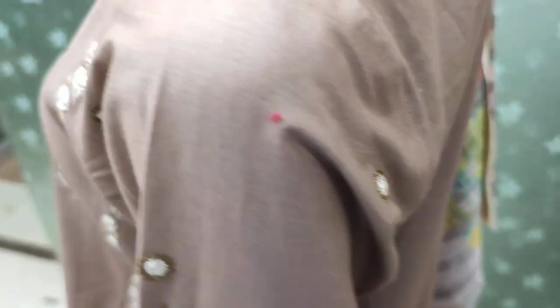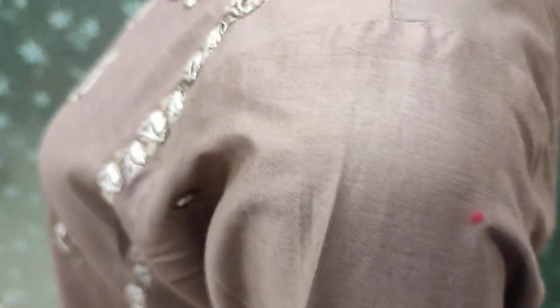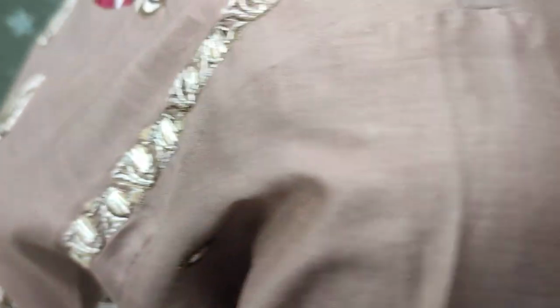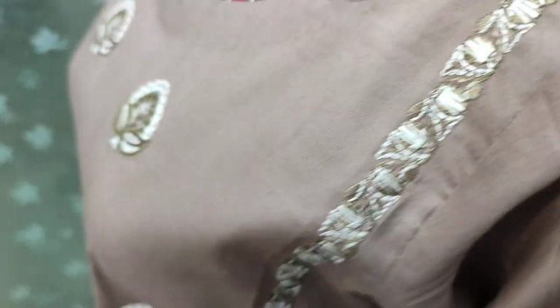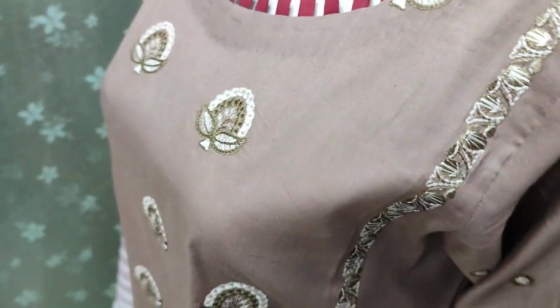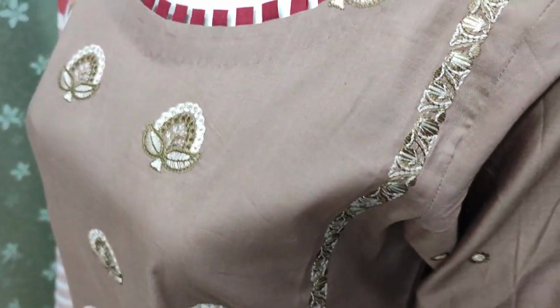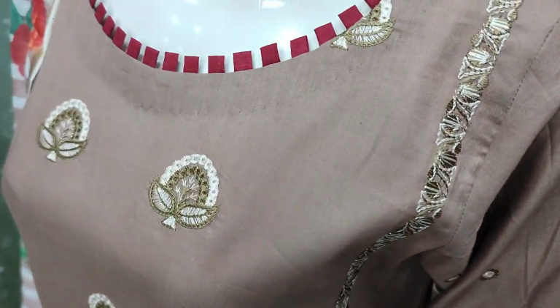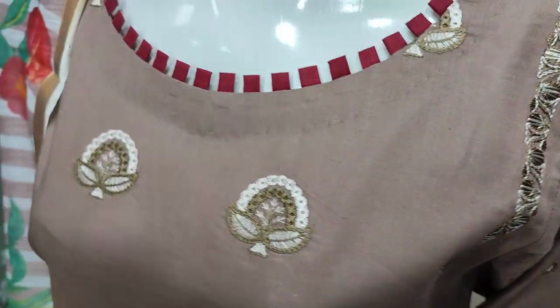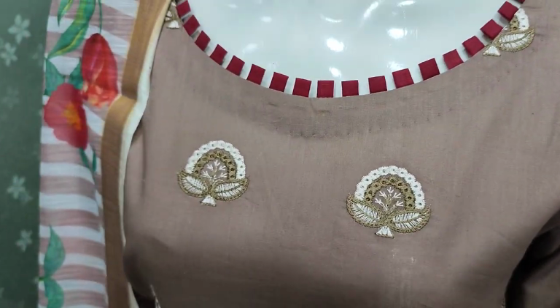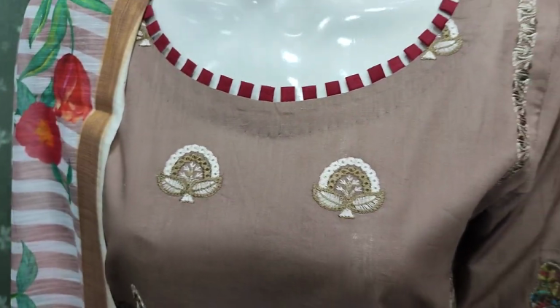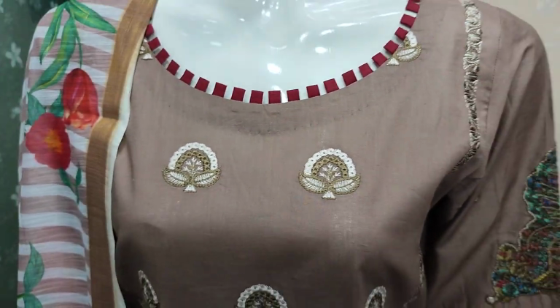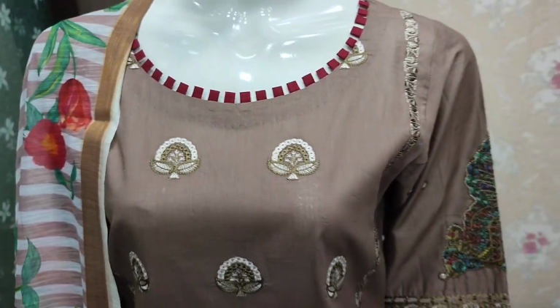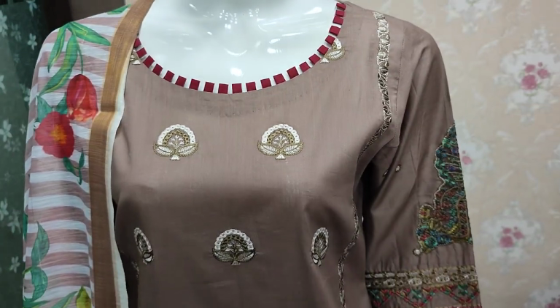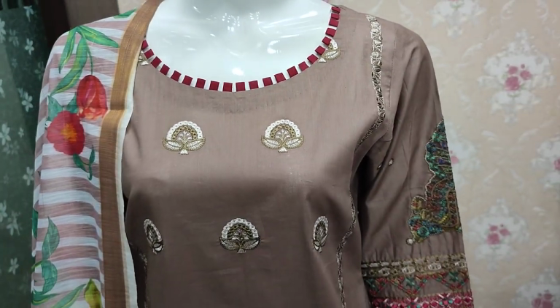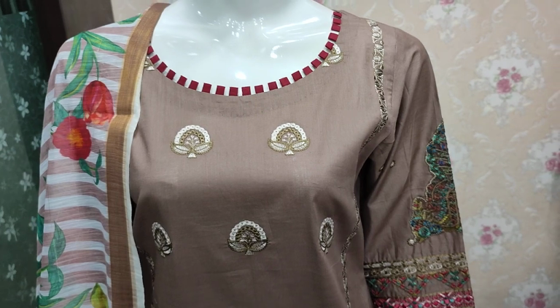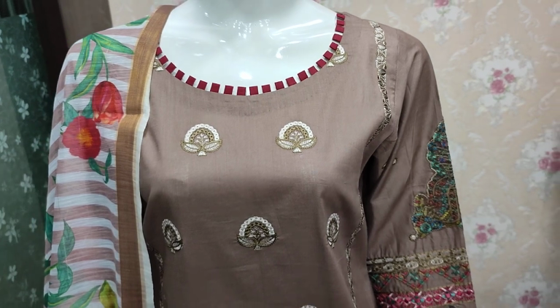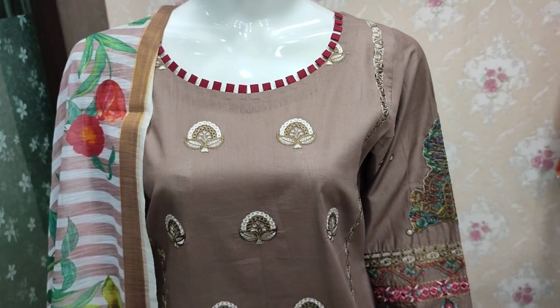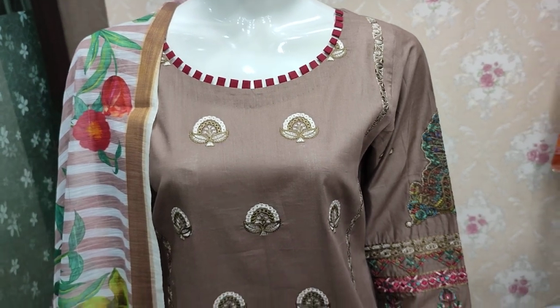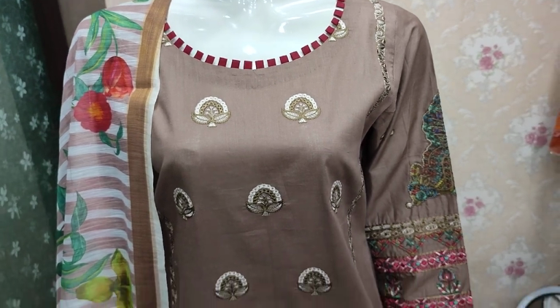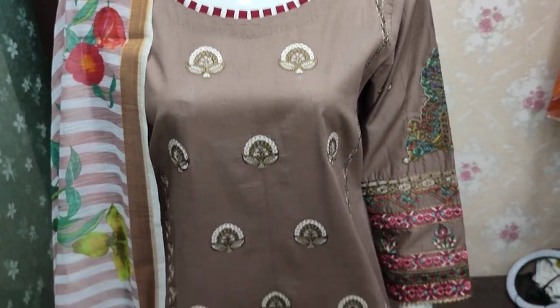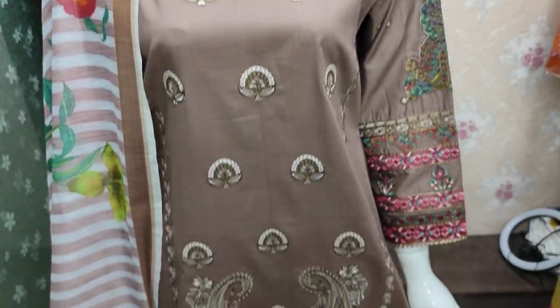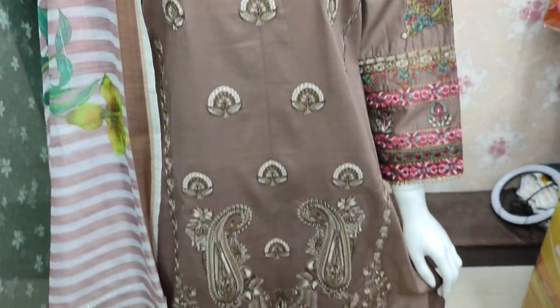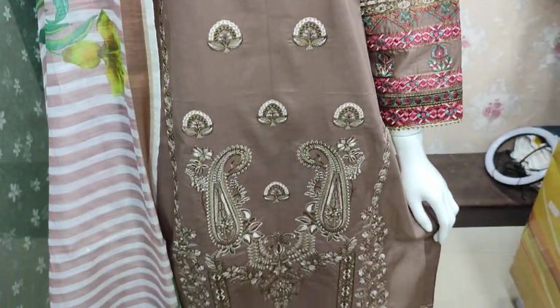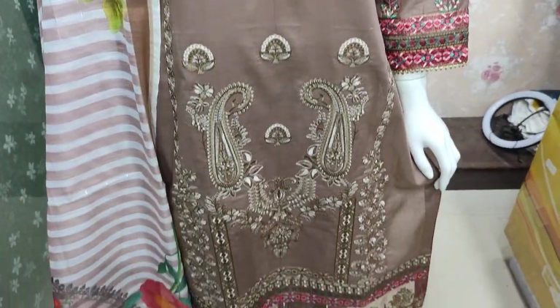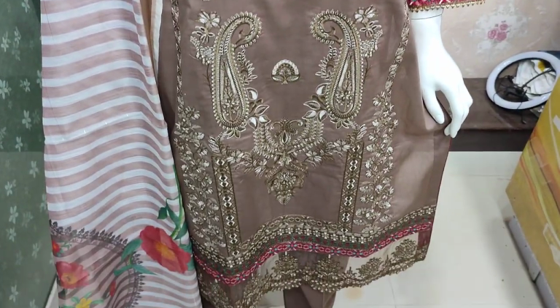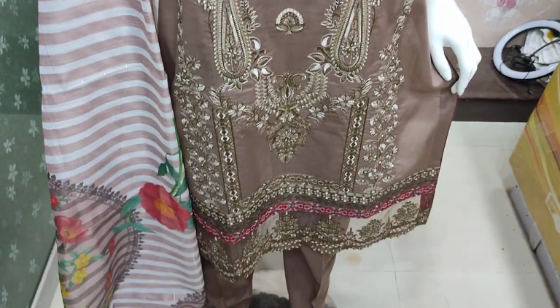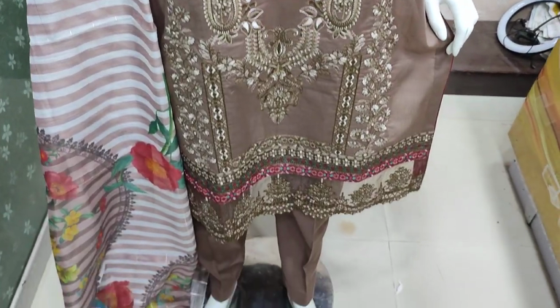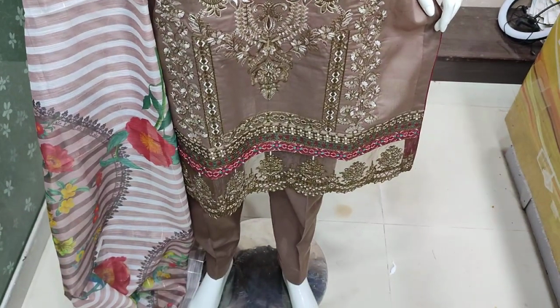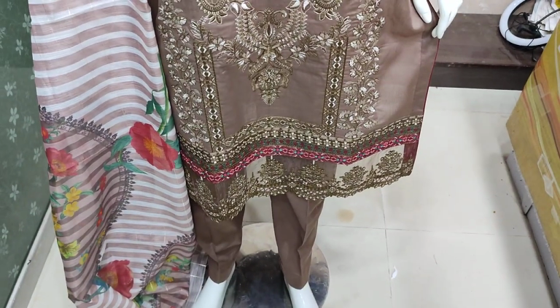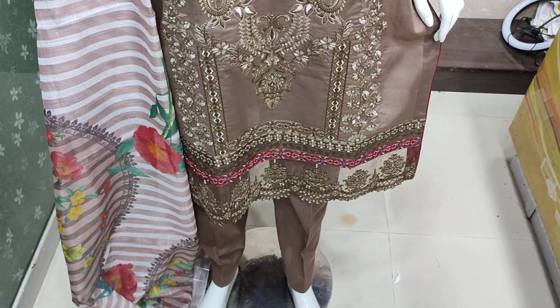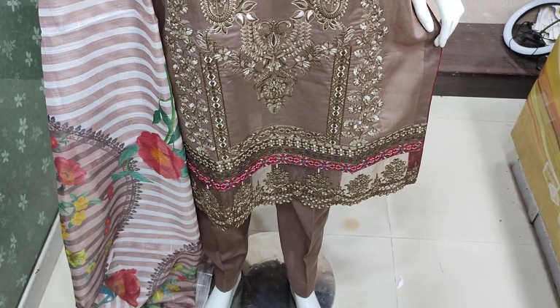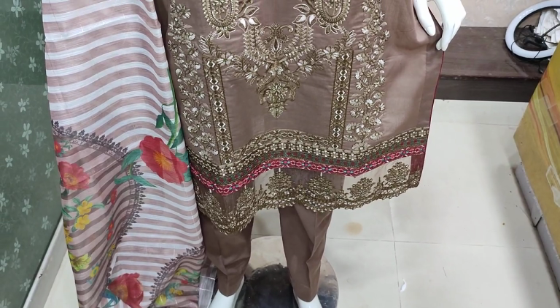Embroidered lace hai, iski border ke liye hai. Anistich 4000 ka hi hai. Cotton fabric par aa rahi hai. Thank you.